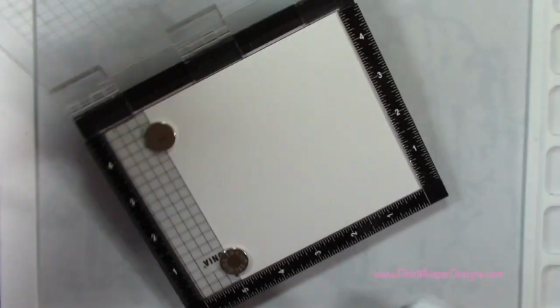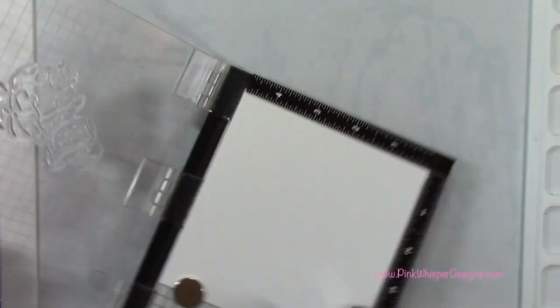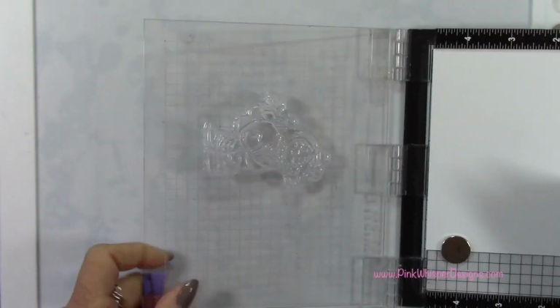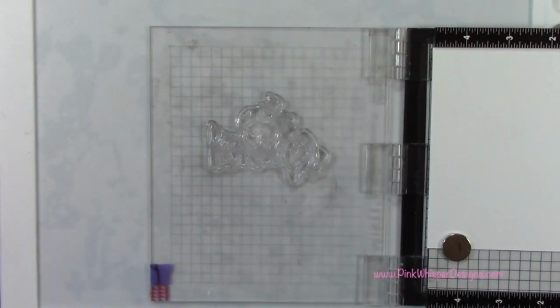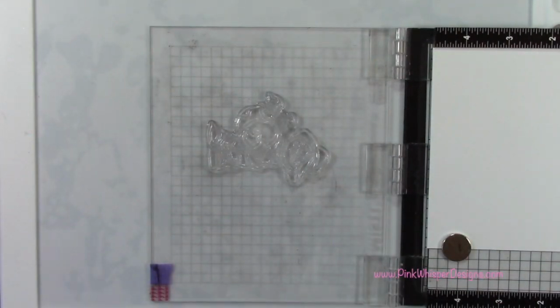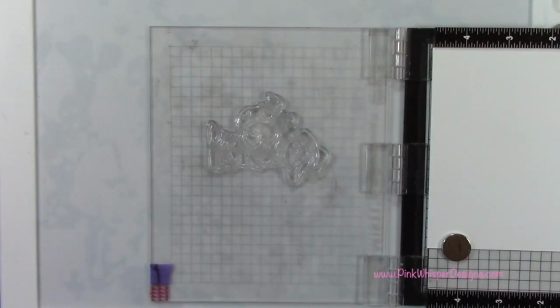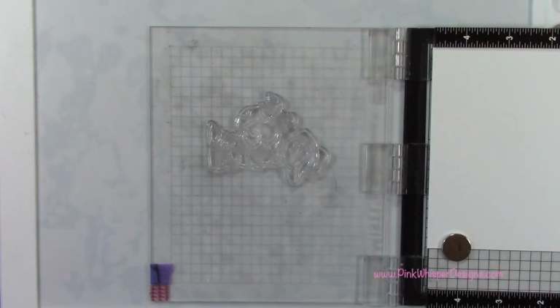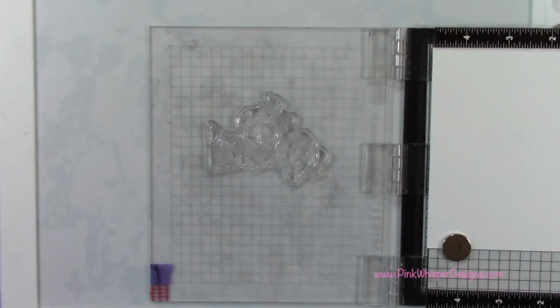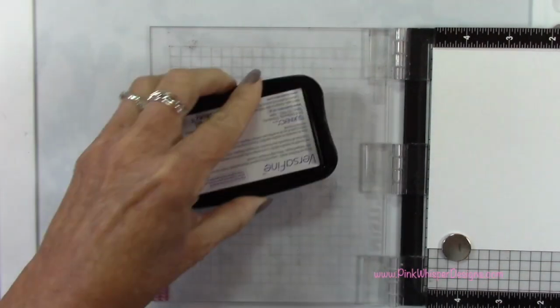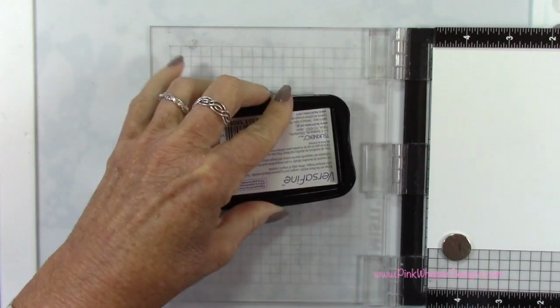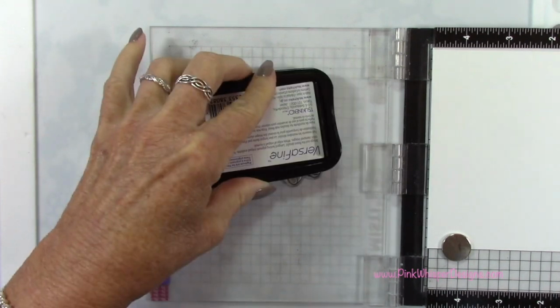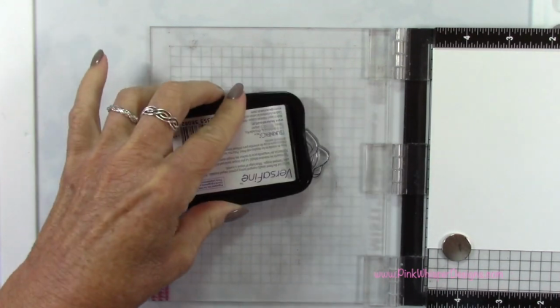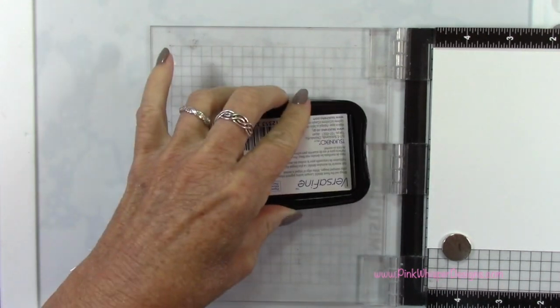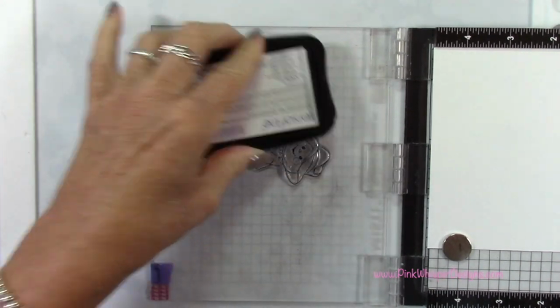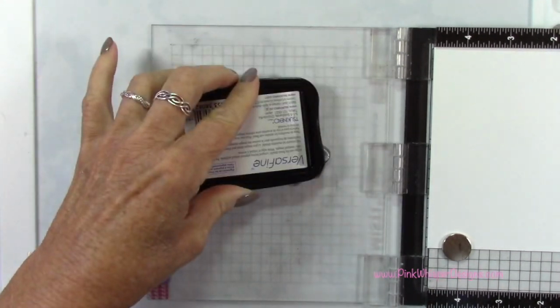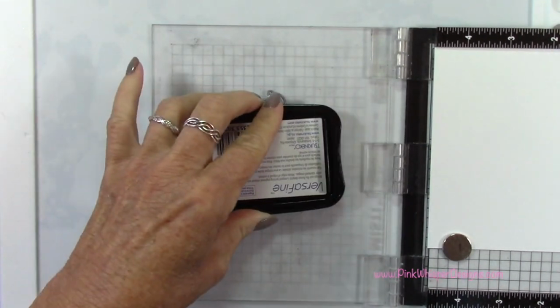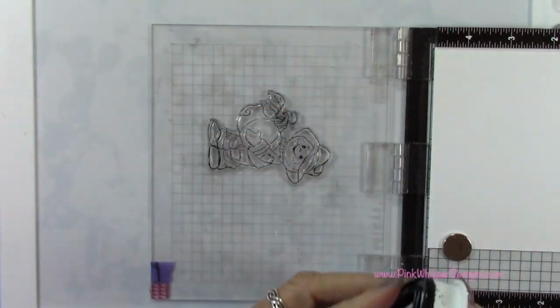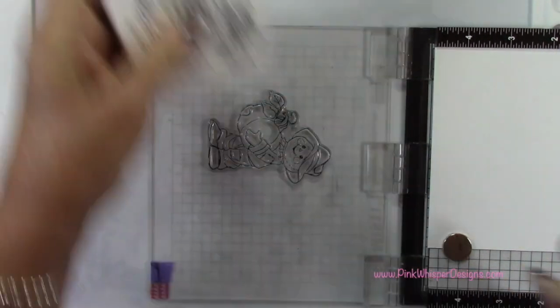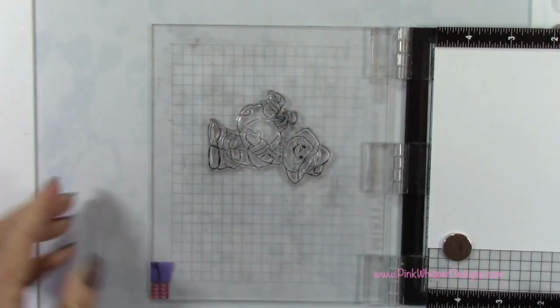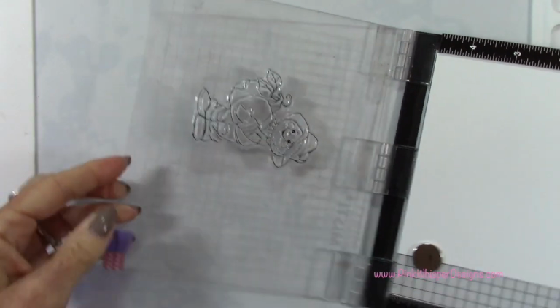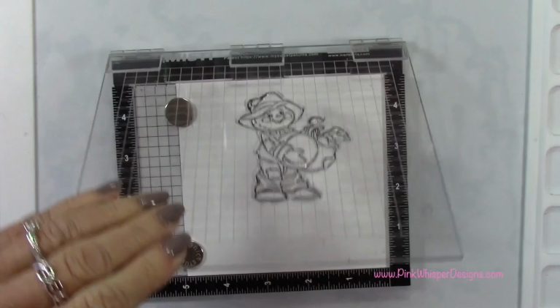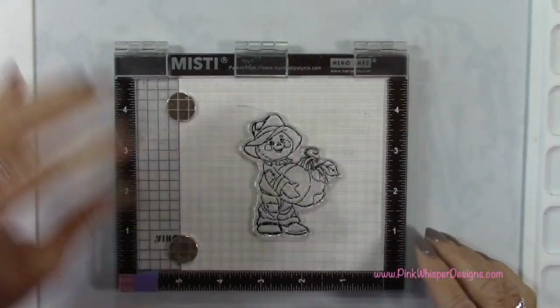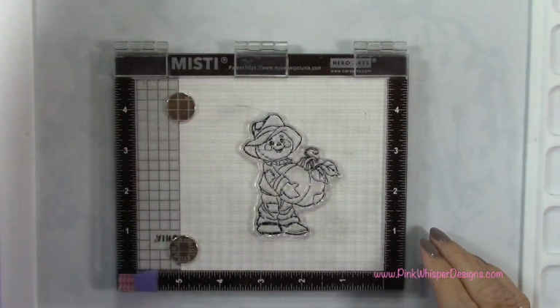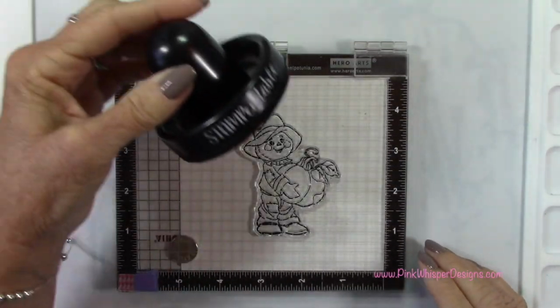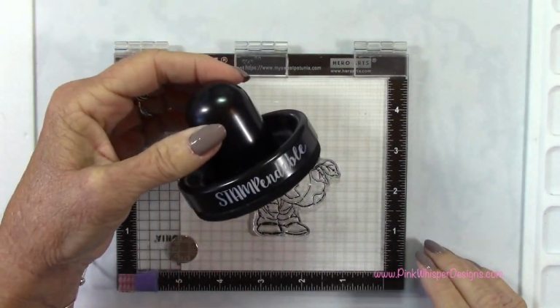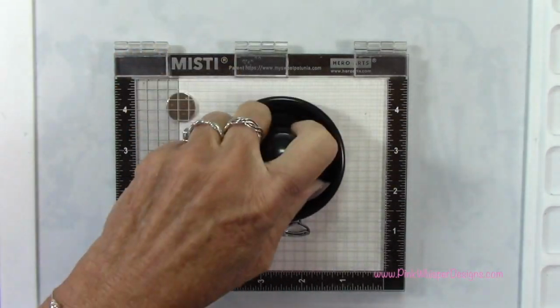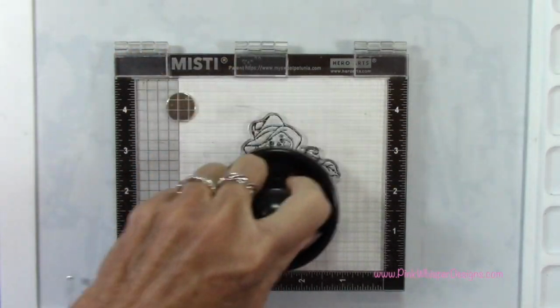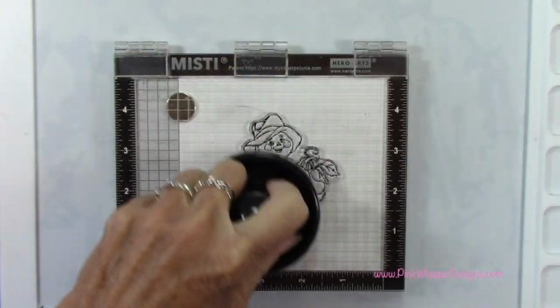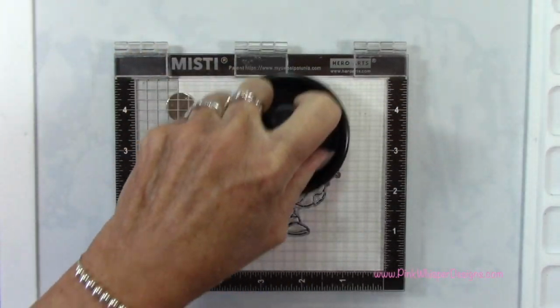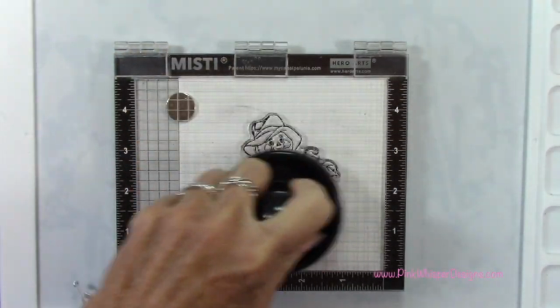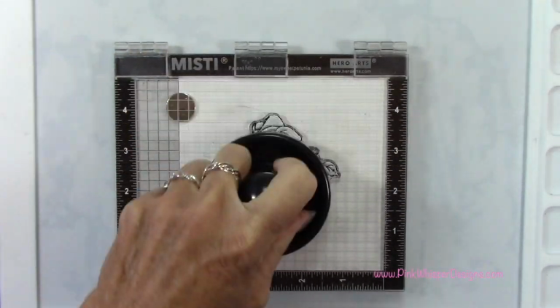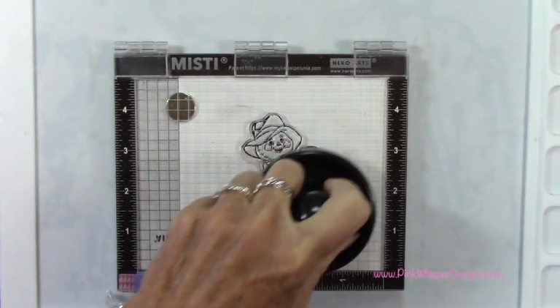I'll go ahead and place that in my mini MISTI stamp positioner and ink that up. I'll press this out using my Stampendable Stamp Press, and that'll give us a nice clear image.